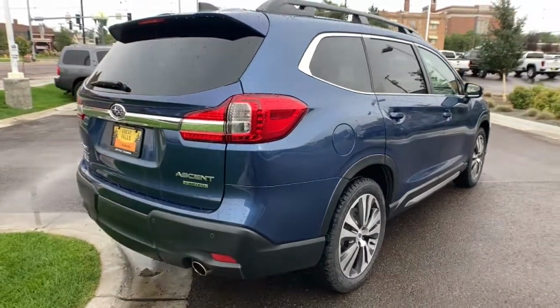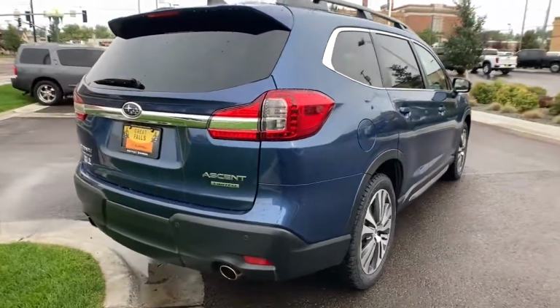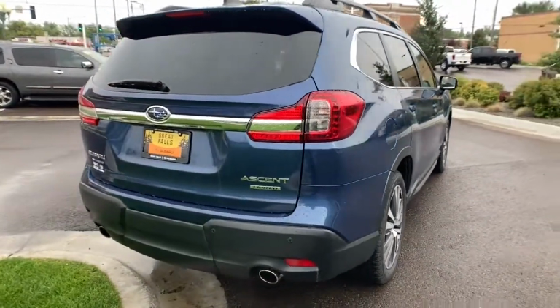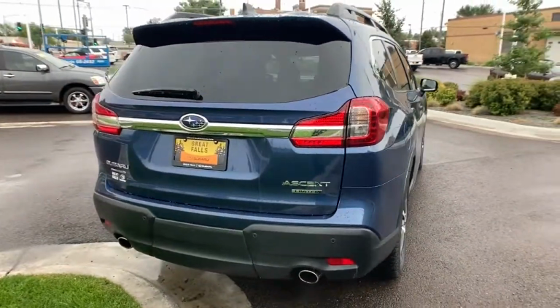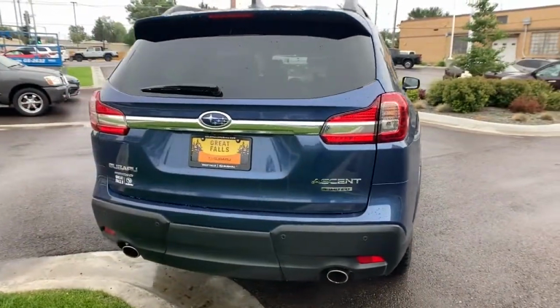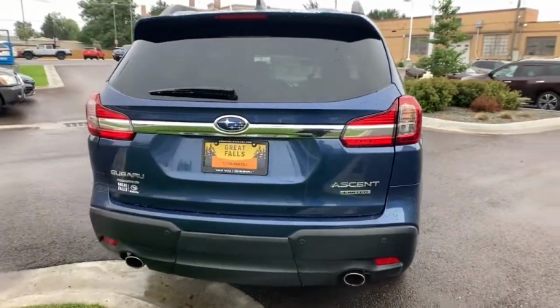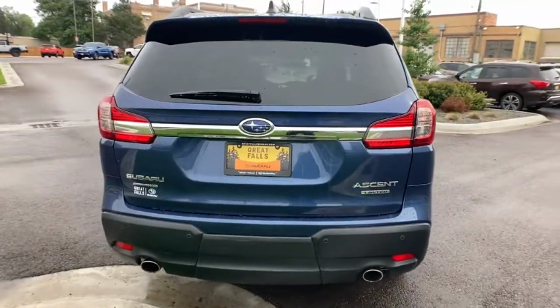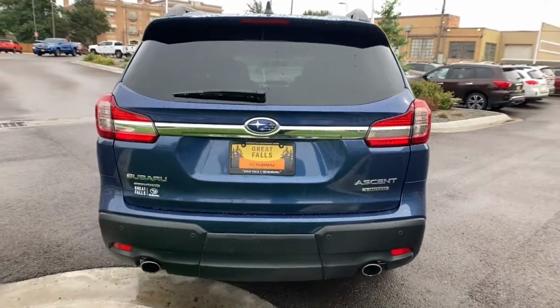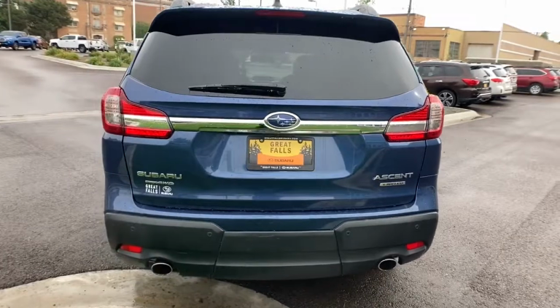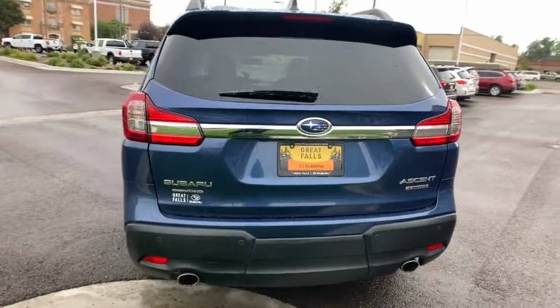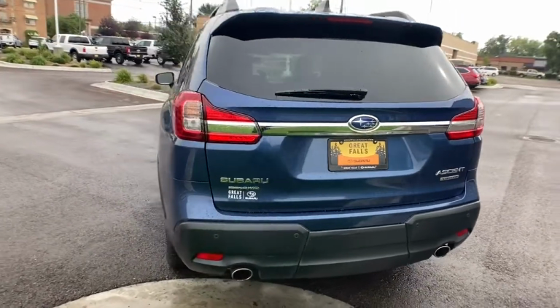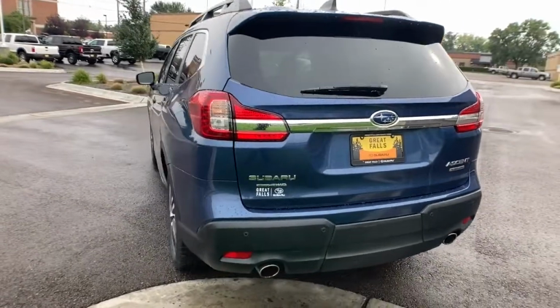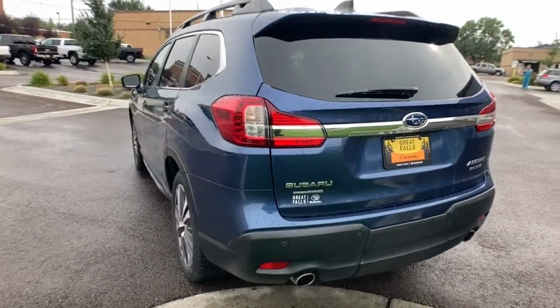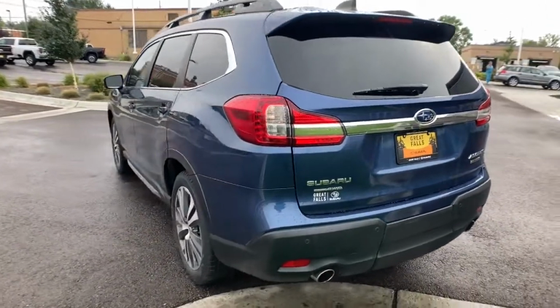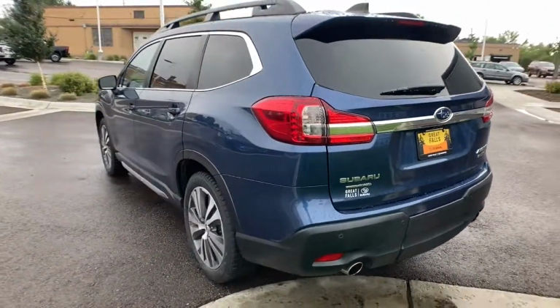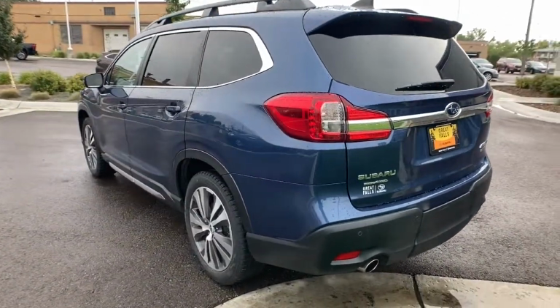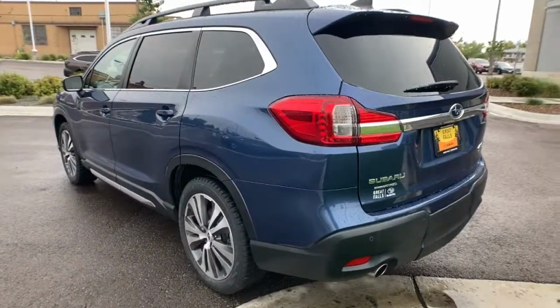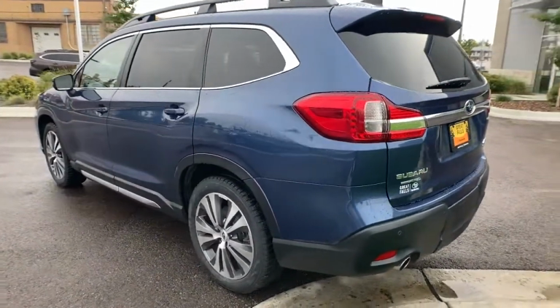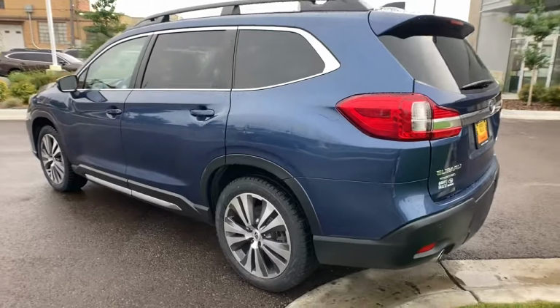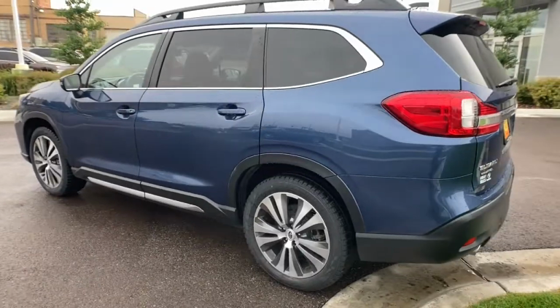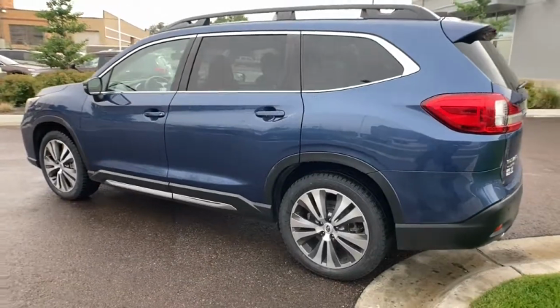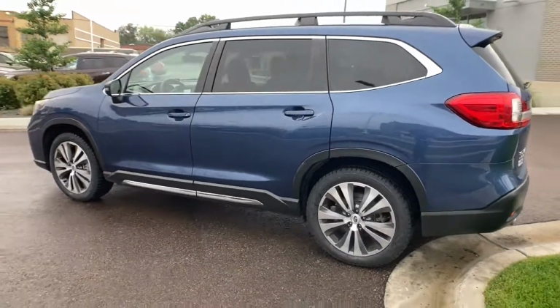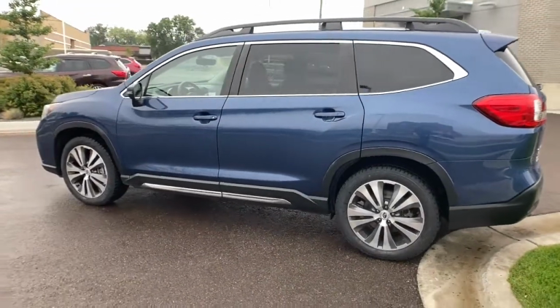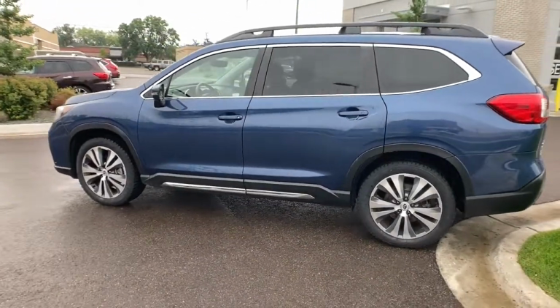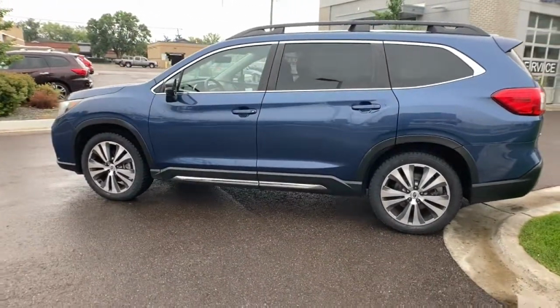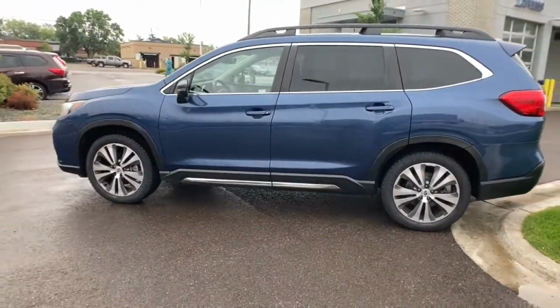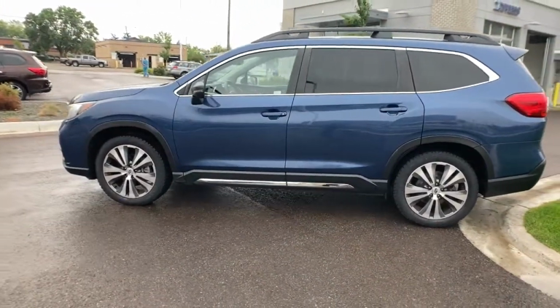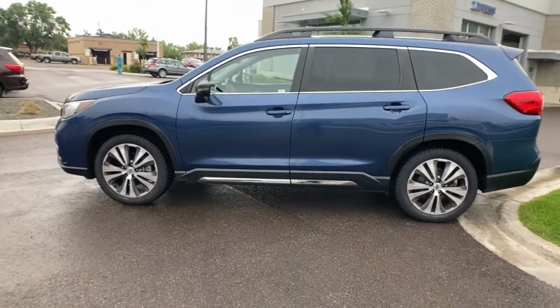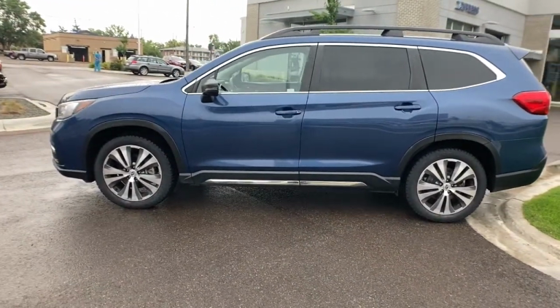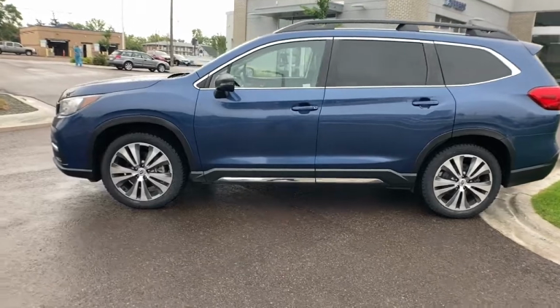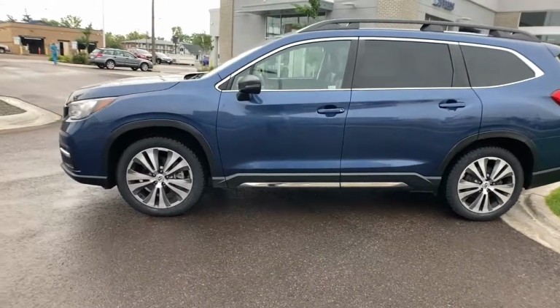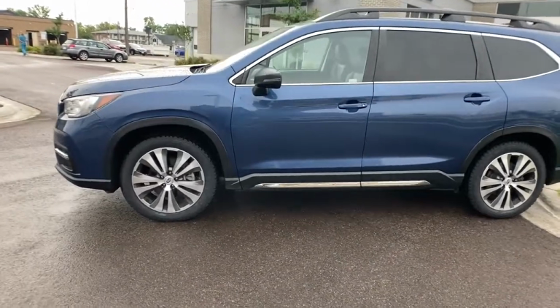These are just some of the great options this vehicle comes with: panoramic roof, keyless entry, navigation system, satellite radio, power passenger seat, heated rear seat, fog lamps, power lift gate, aluminum wheels, third row seat.